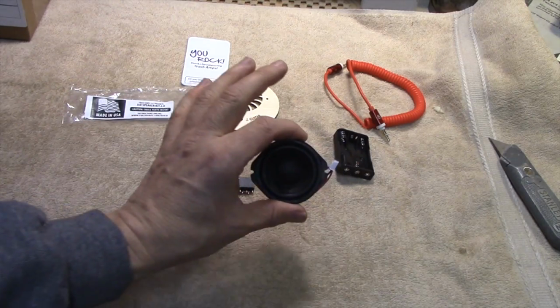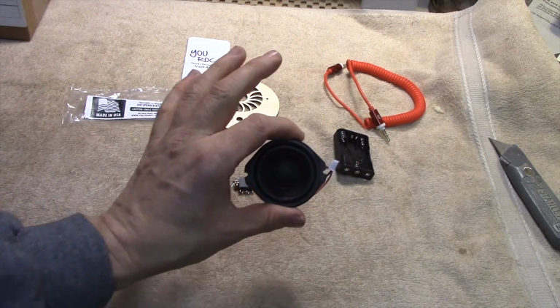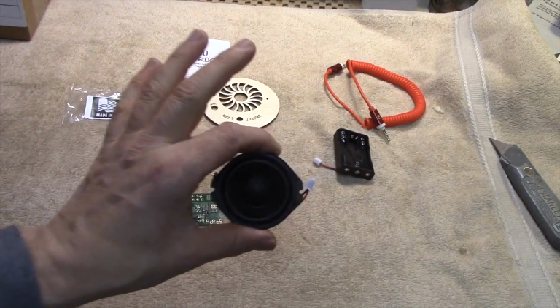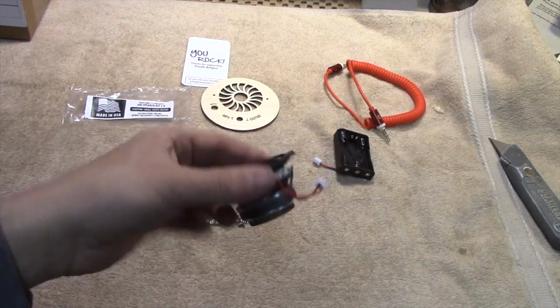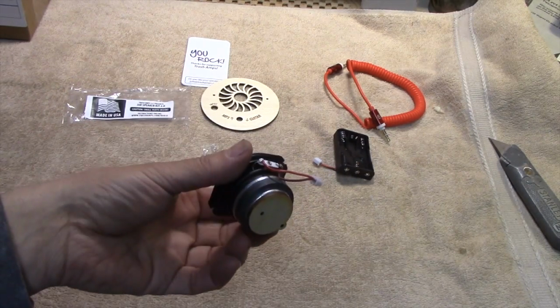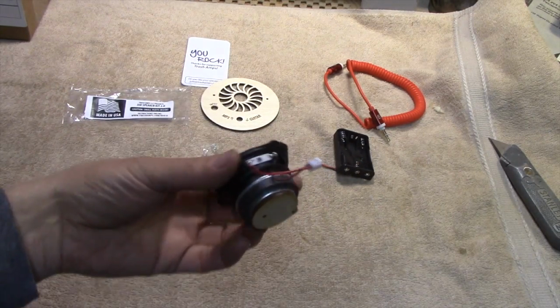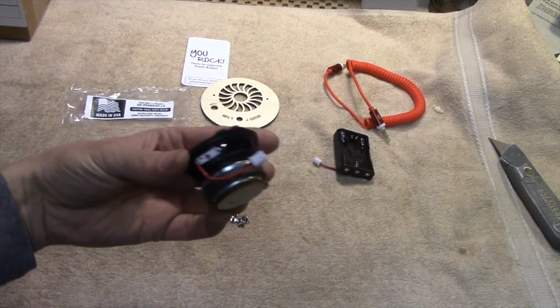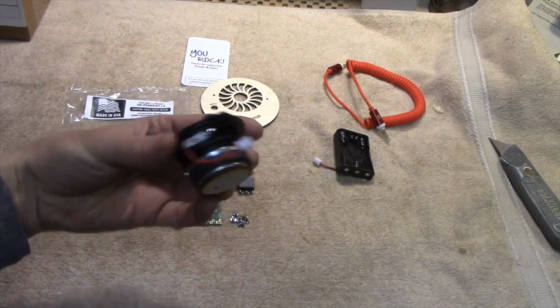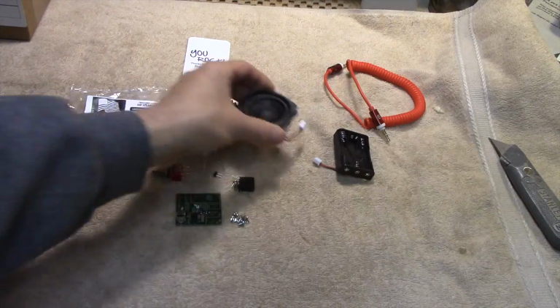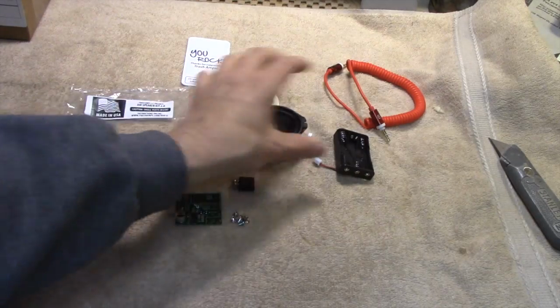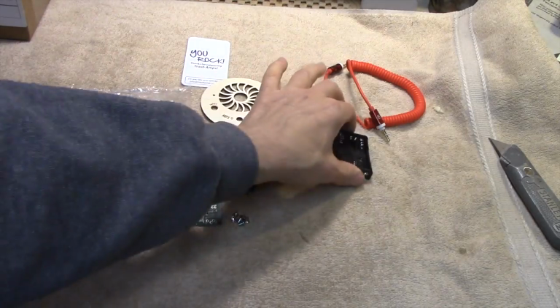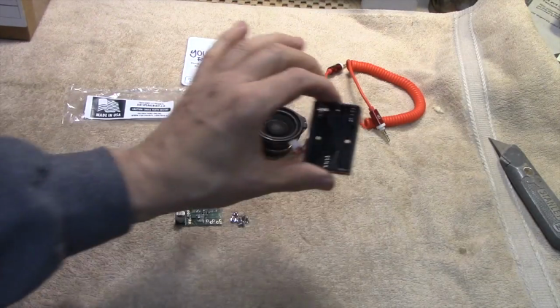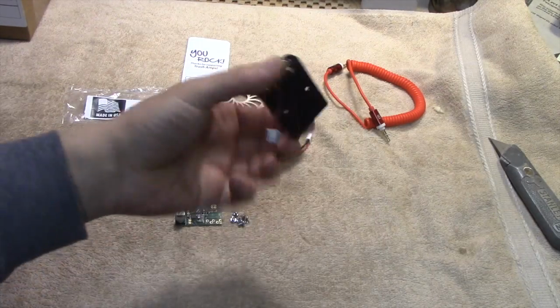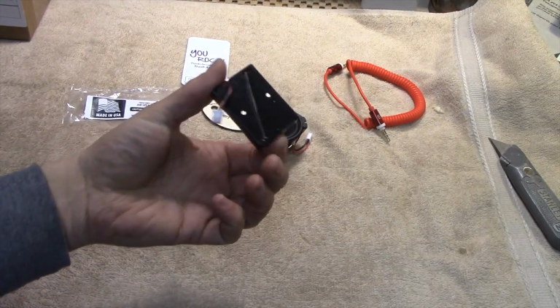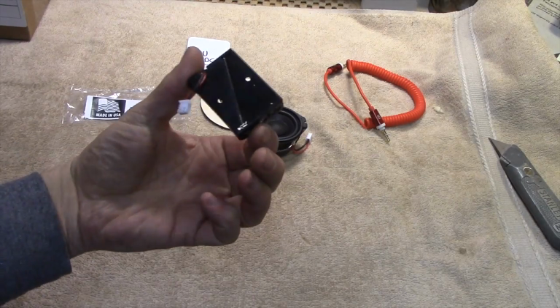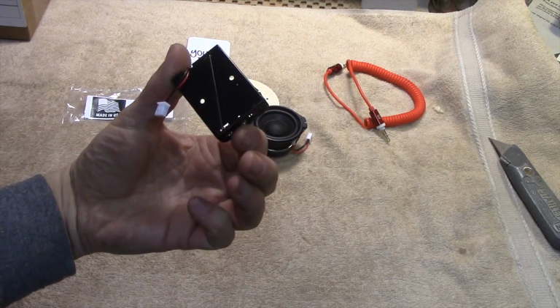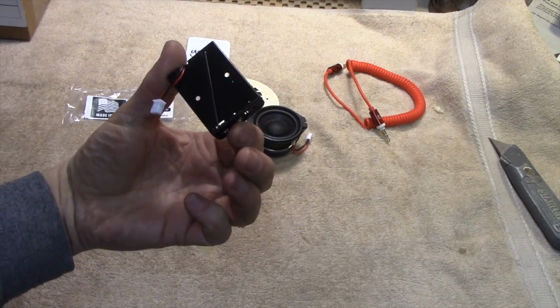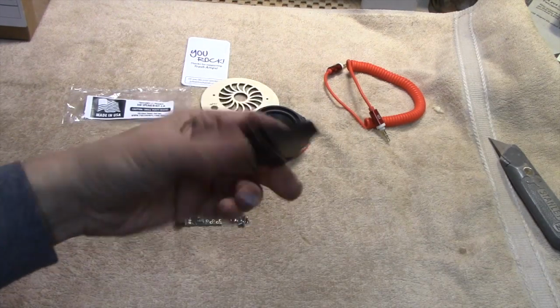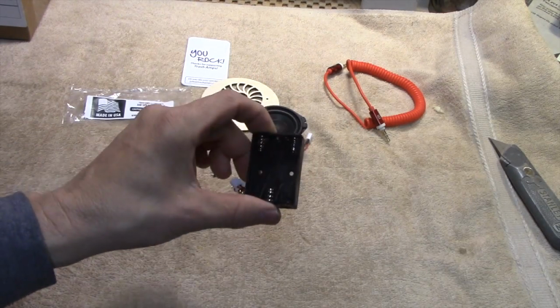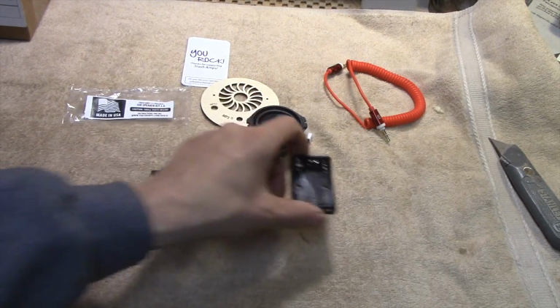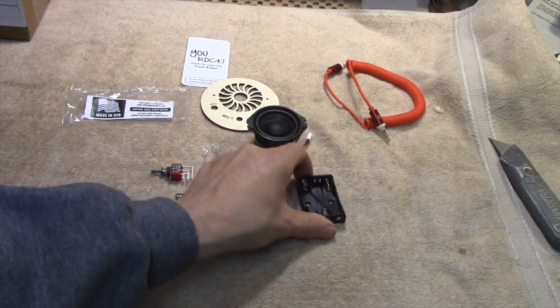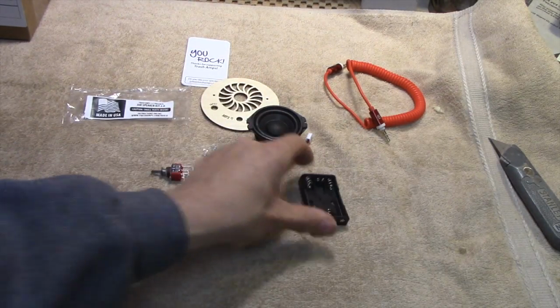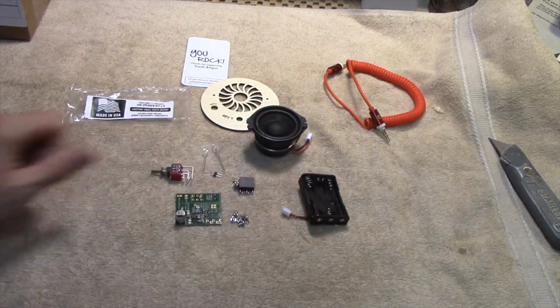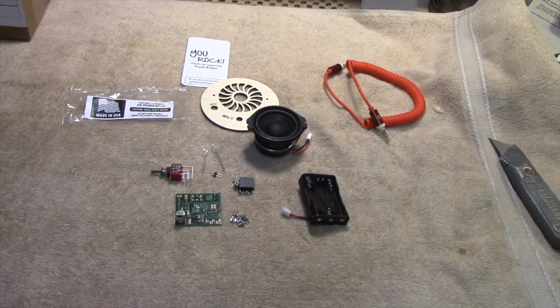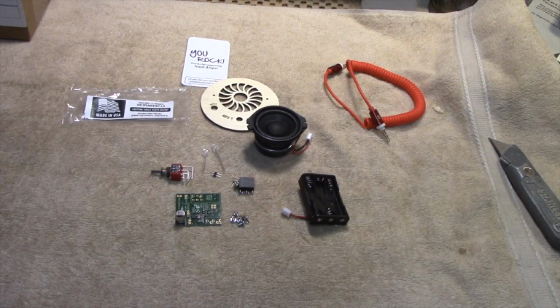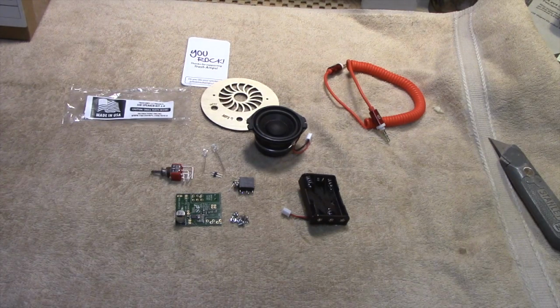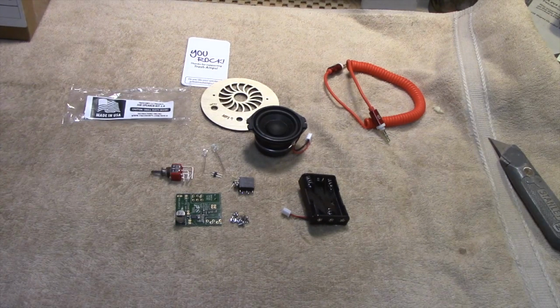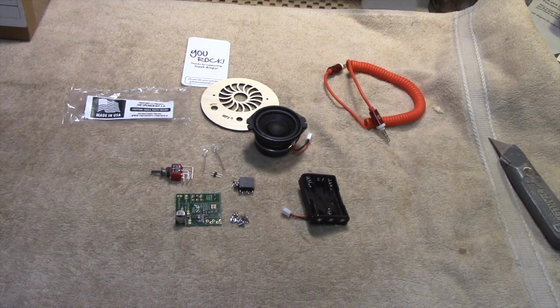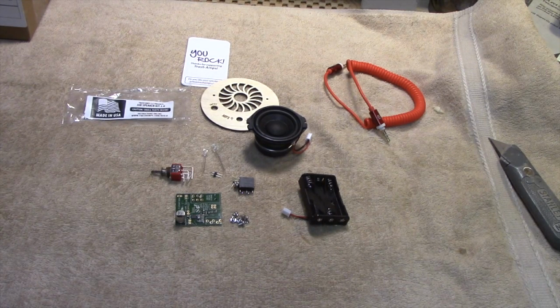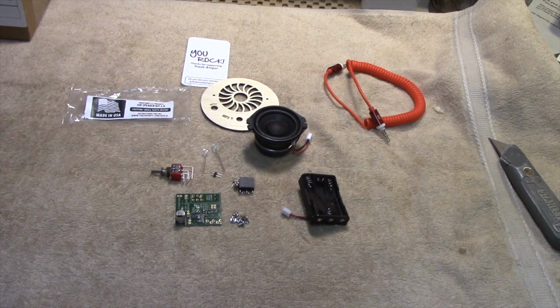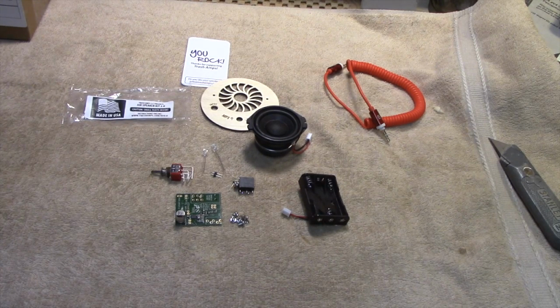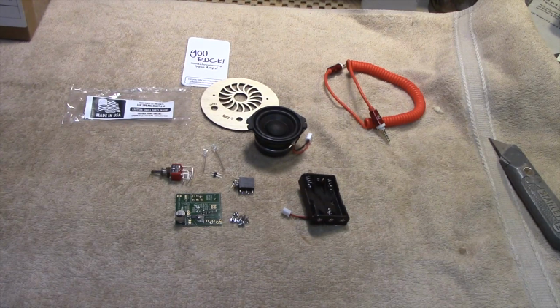And of course the circuit board, which you assemble all these pieces on. There's the speaker itself and the battery compartment. I am so looking forward to this. Let's get started and see if I can handle it.